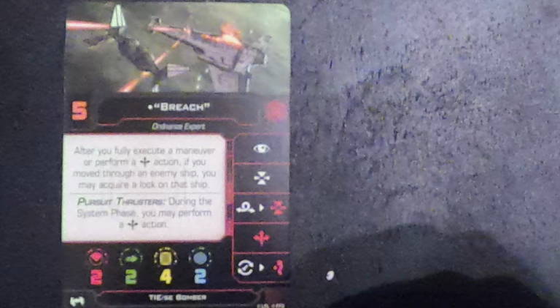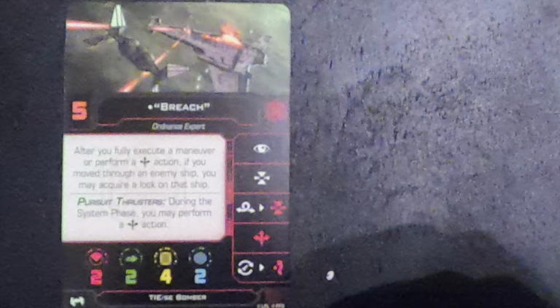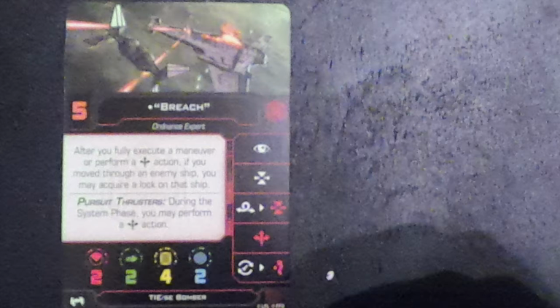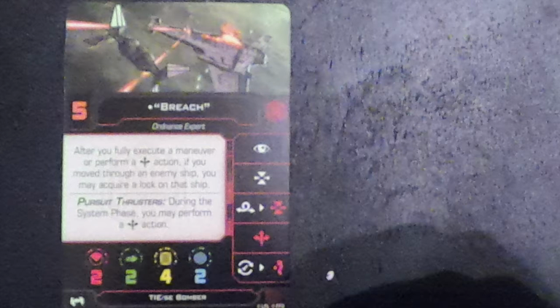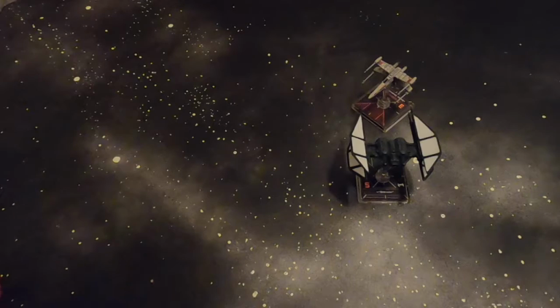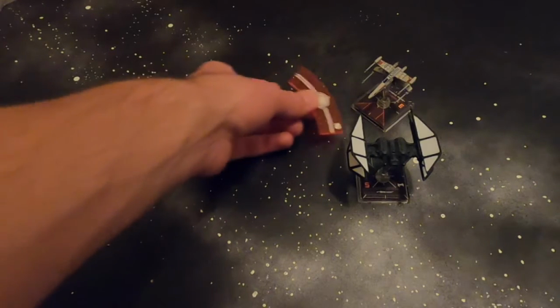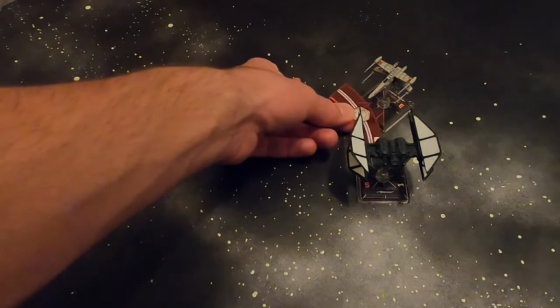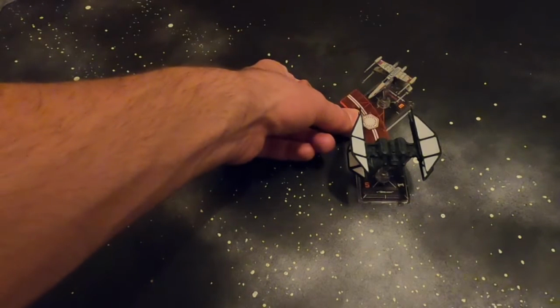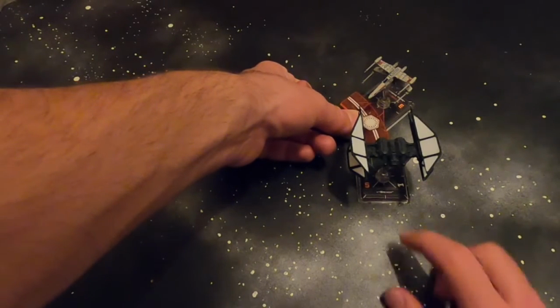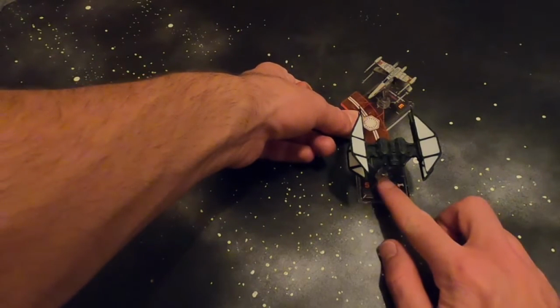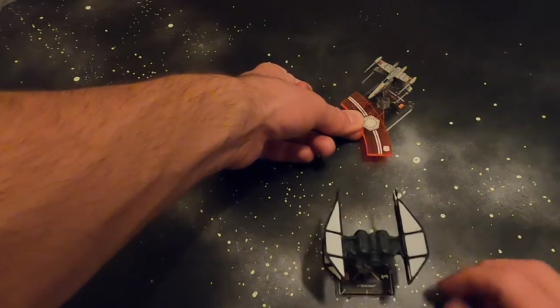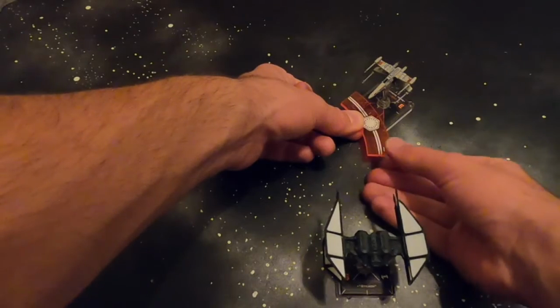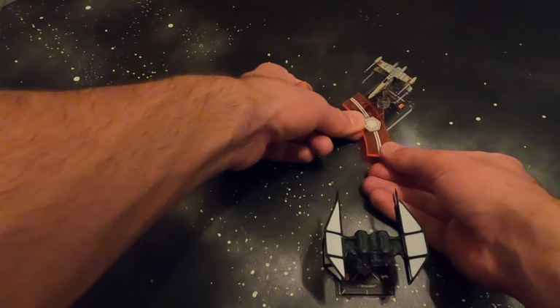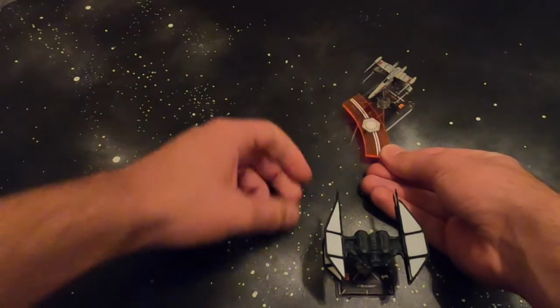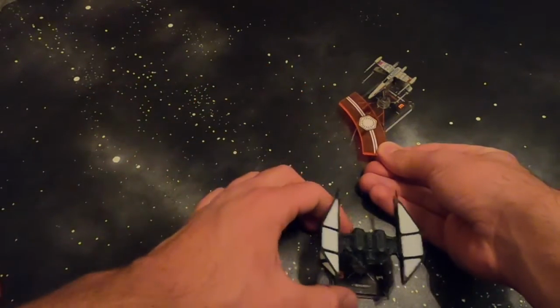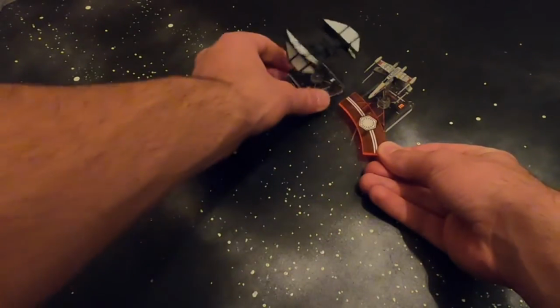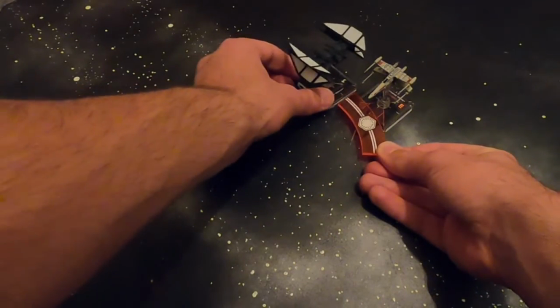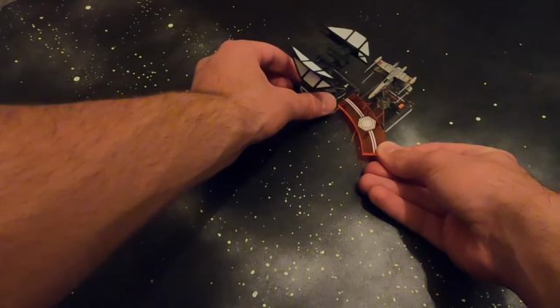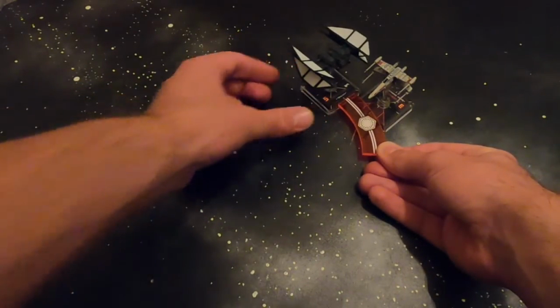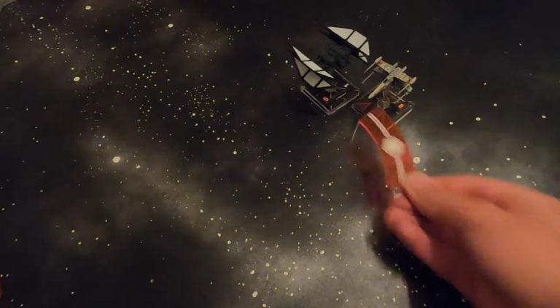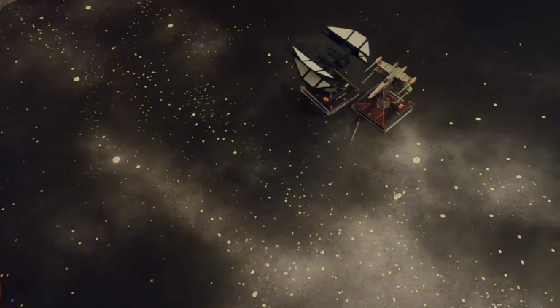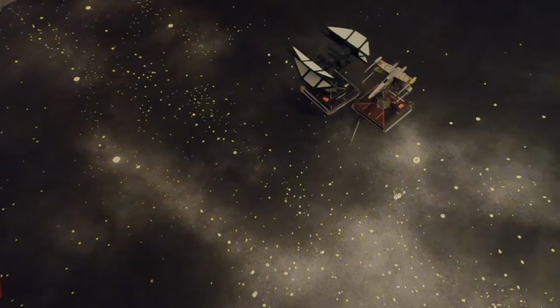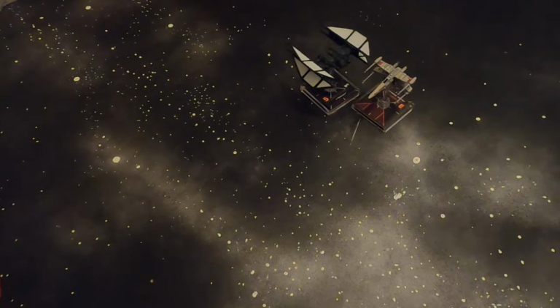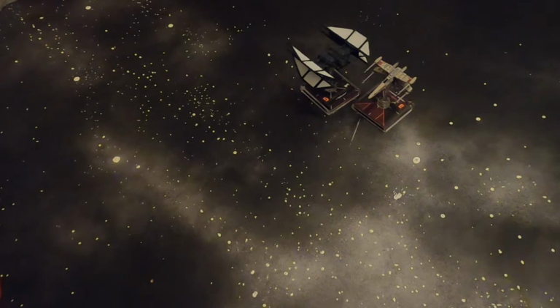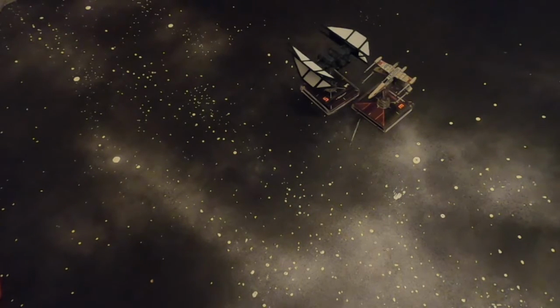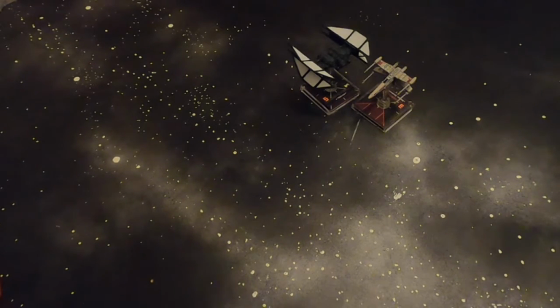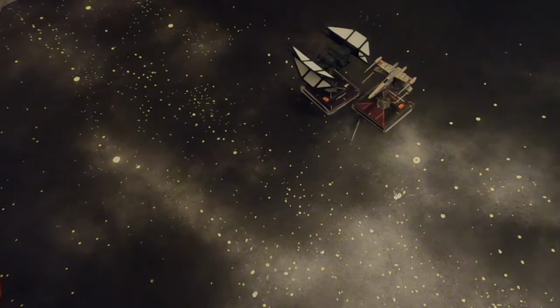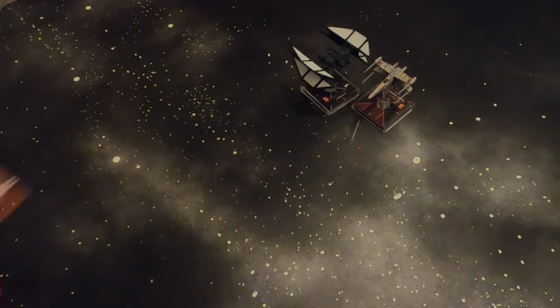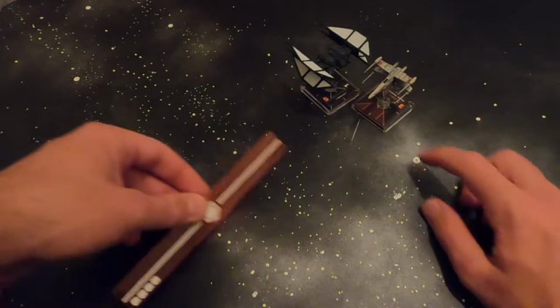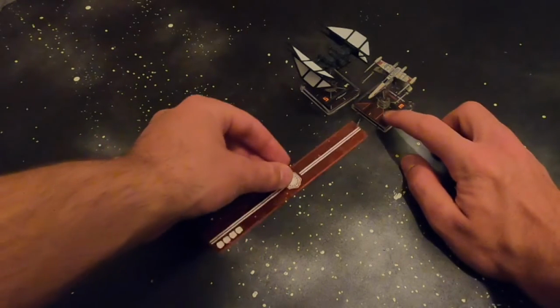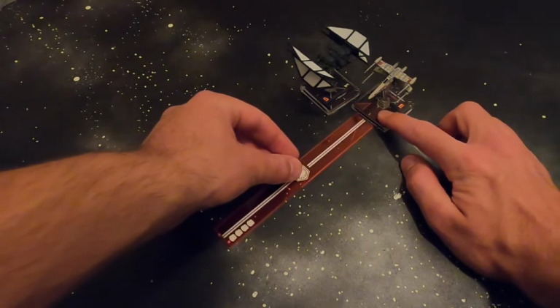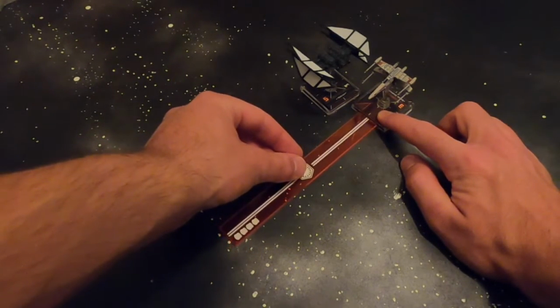Engine Upgrade on Breach is almost an auto-include. During the system phase, you can perform your boost action before any ship moves. After Breach does his boost, he moves through the ship and gets his target lock, which we'll see when we place the token on the X-Wing.